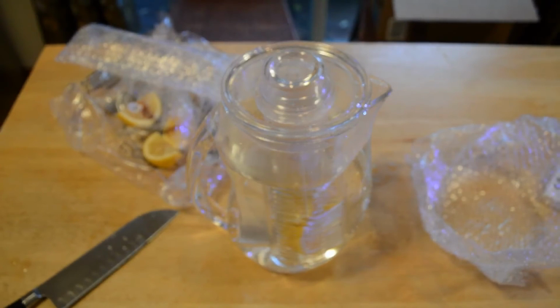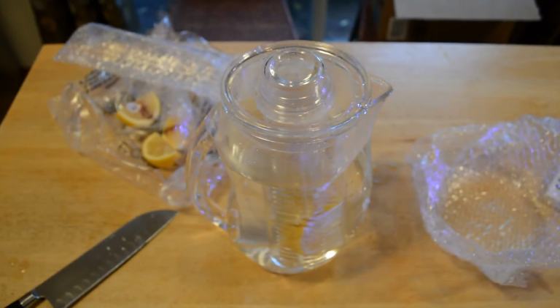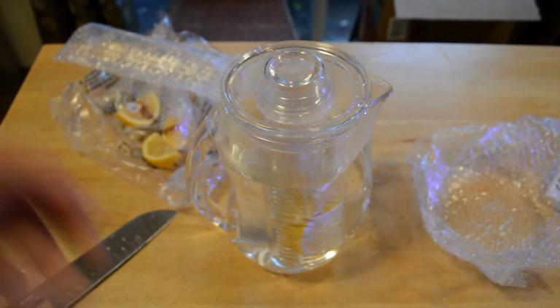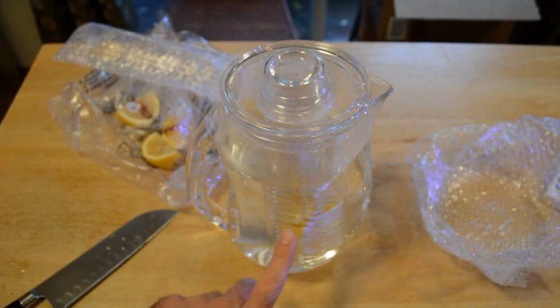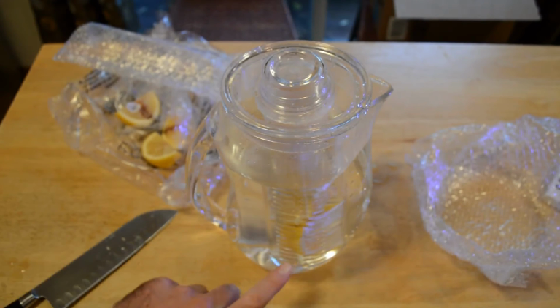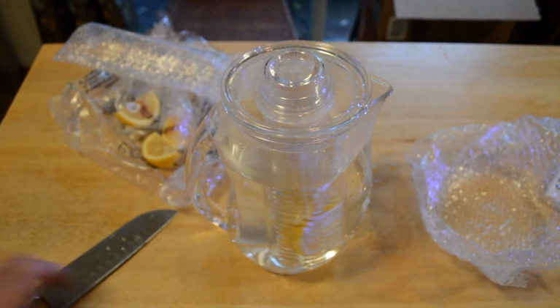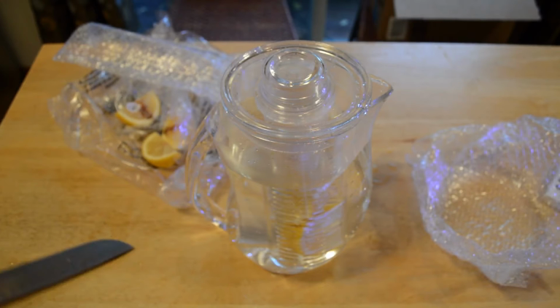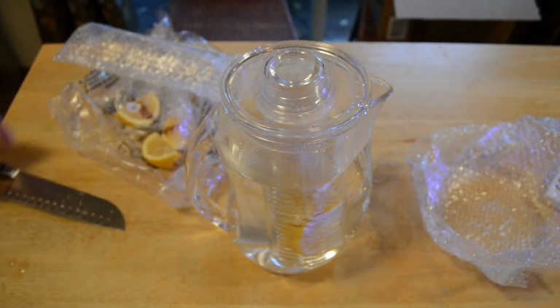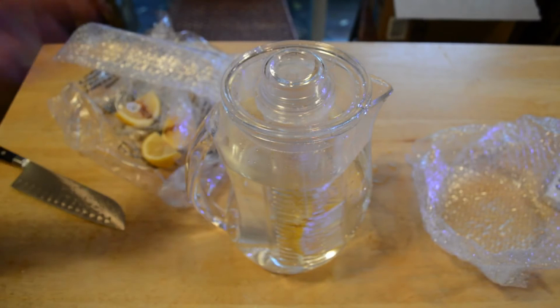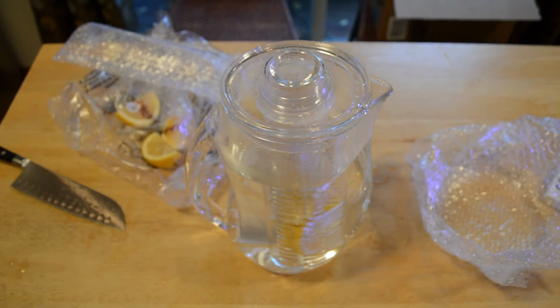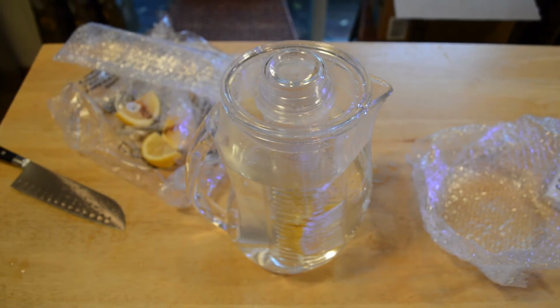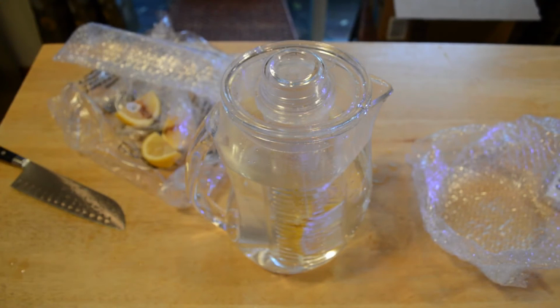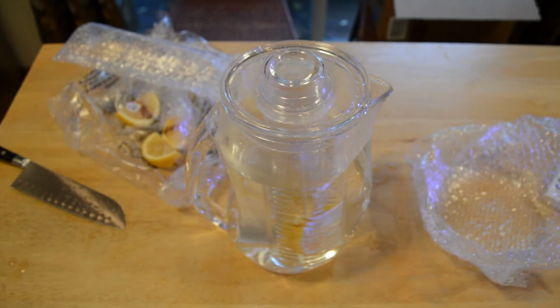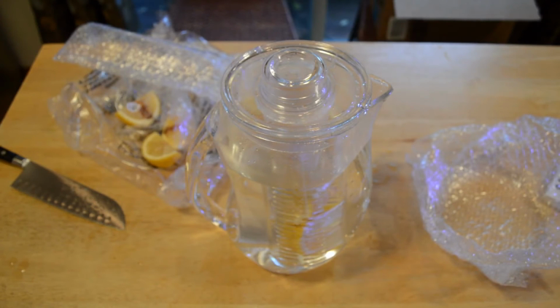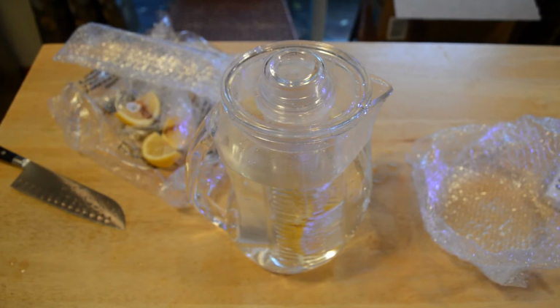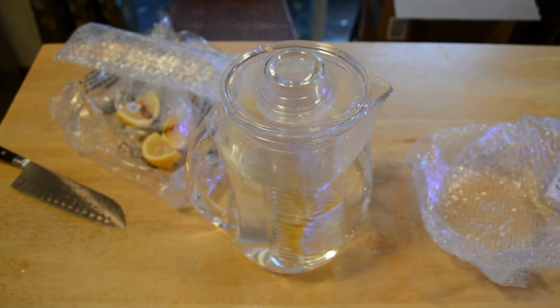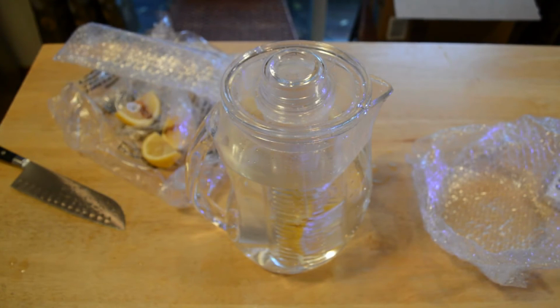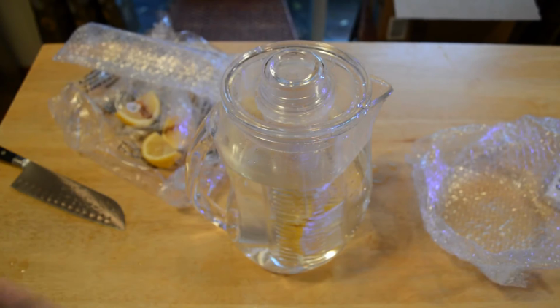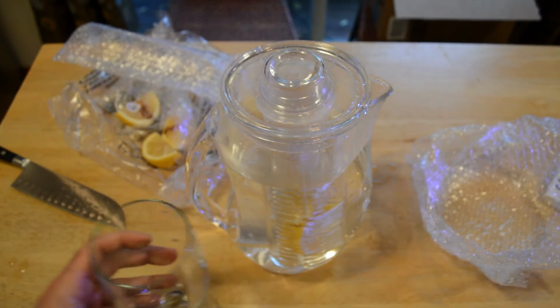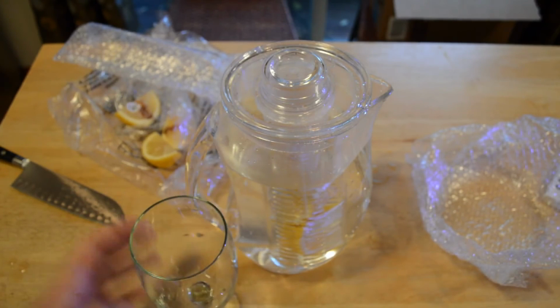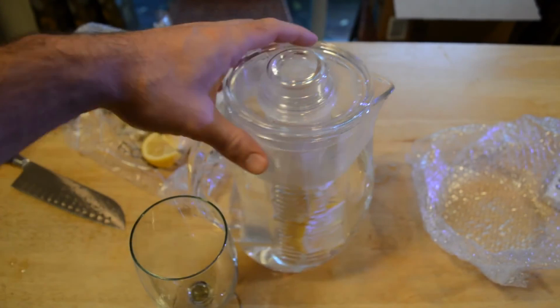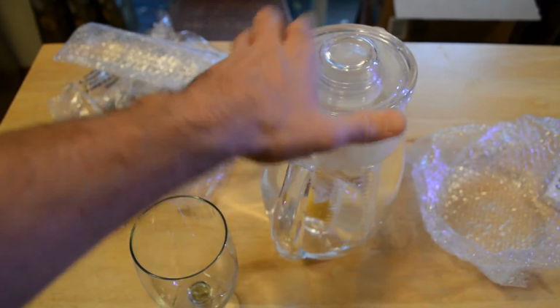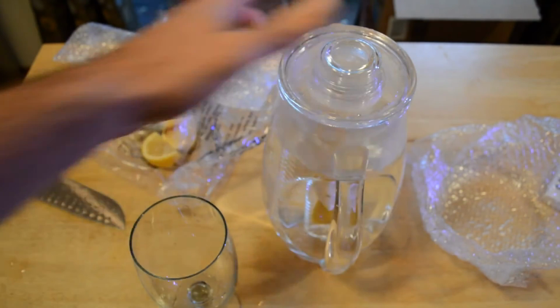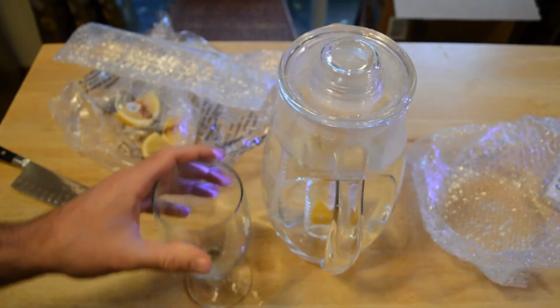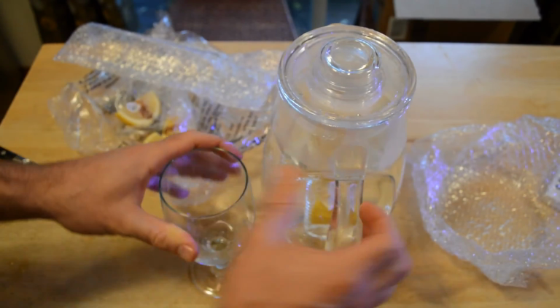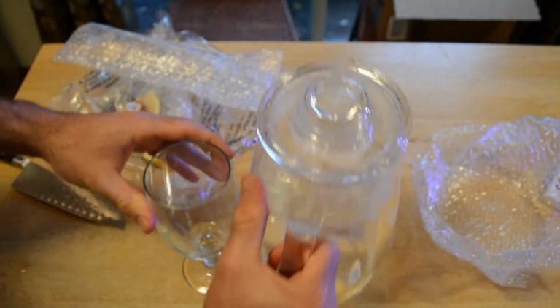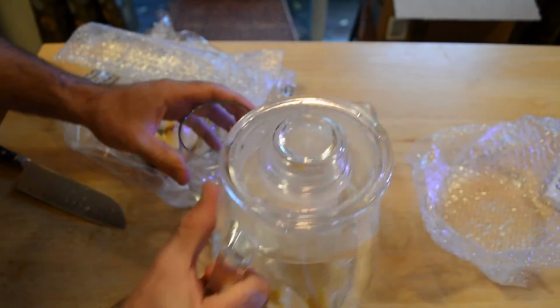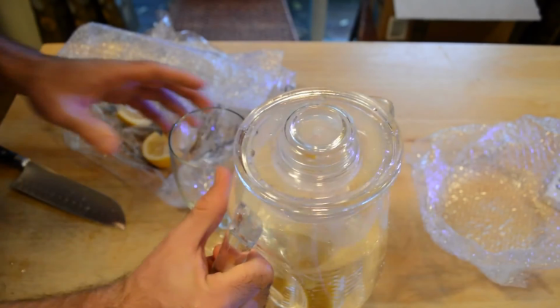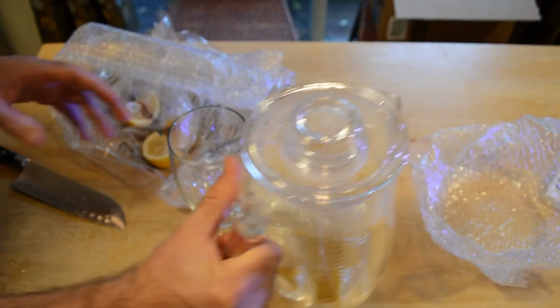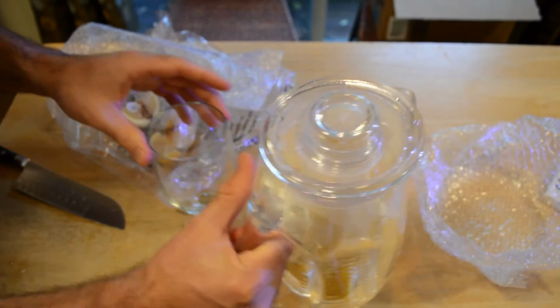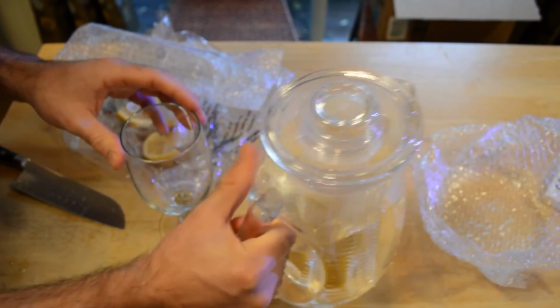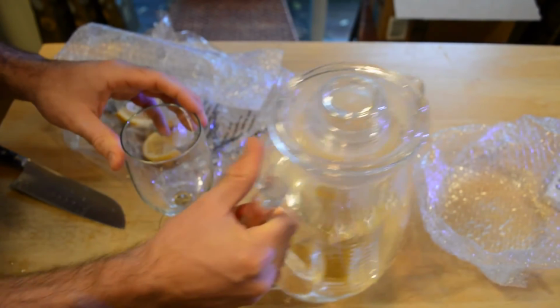You can see it's working really well — the lemons are in place and just infusing the water with lemon juice. I'm going to pour a little glass of water and shake it around to get the lemon in there.